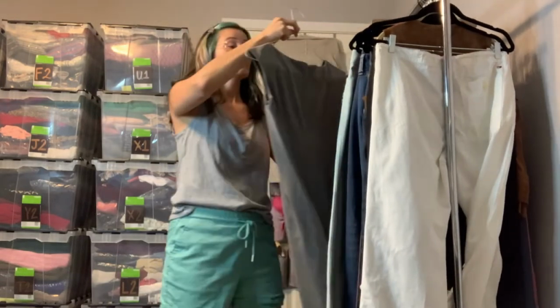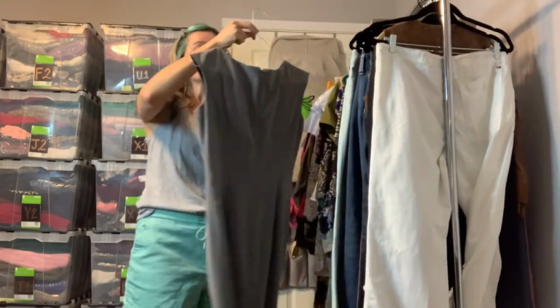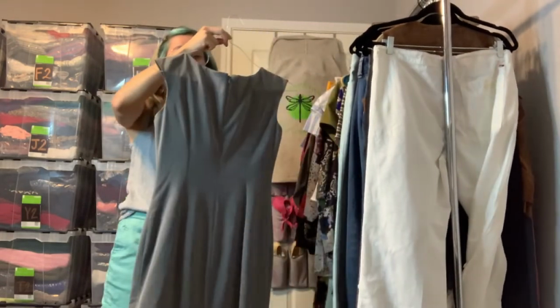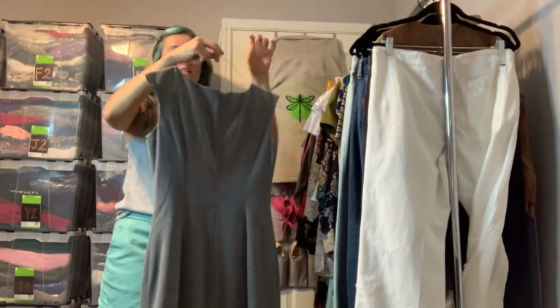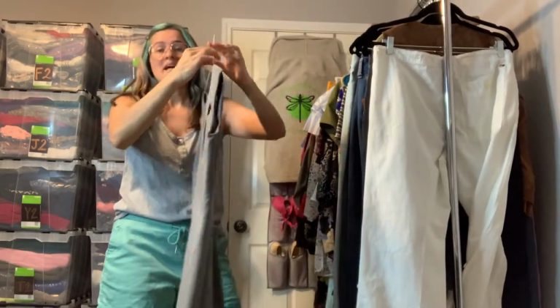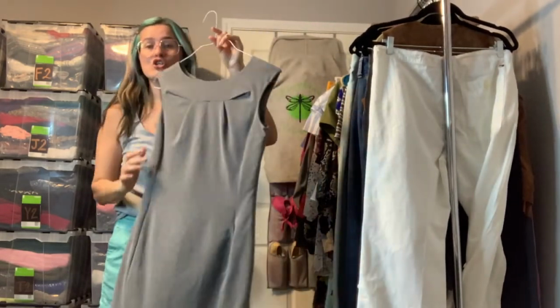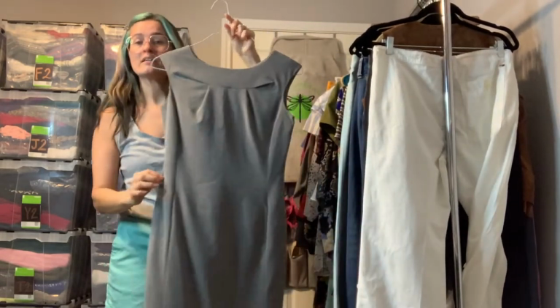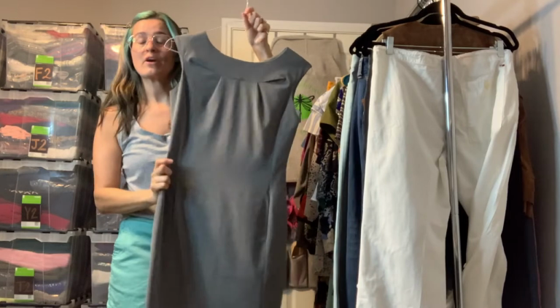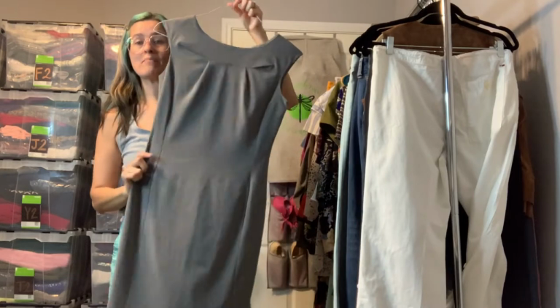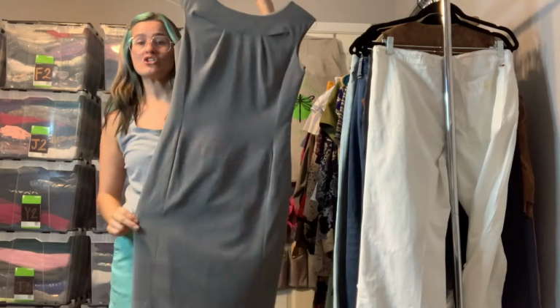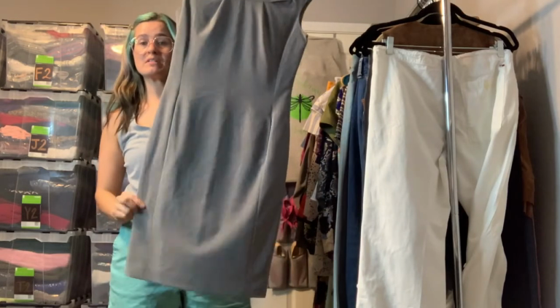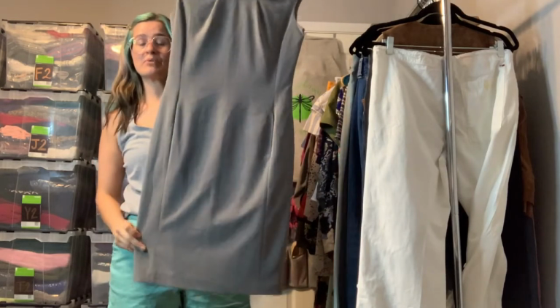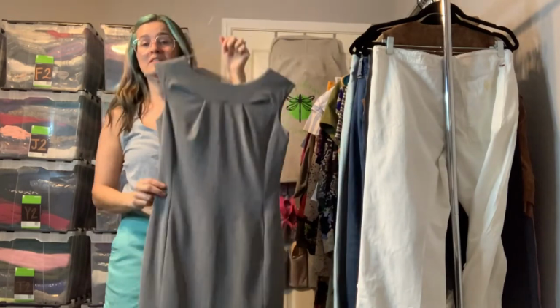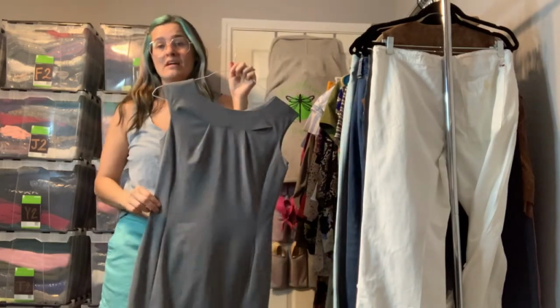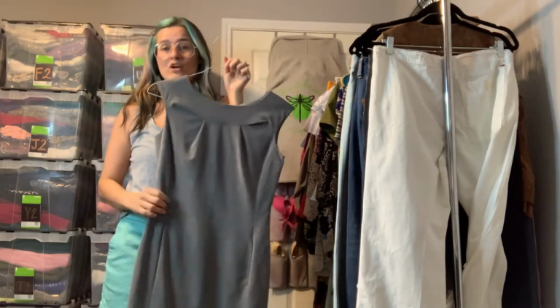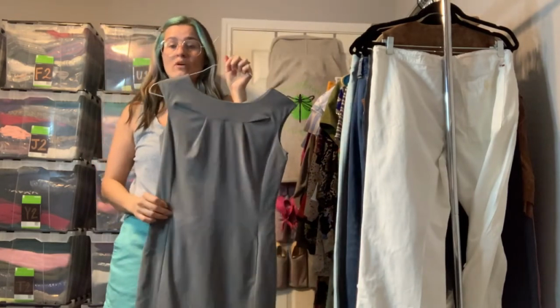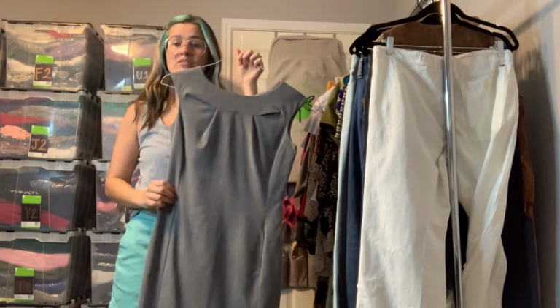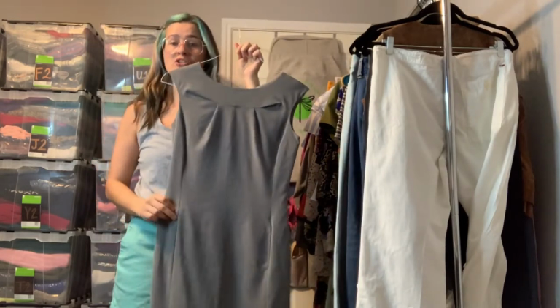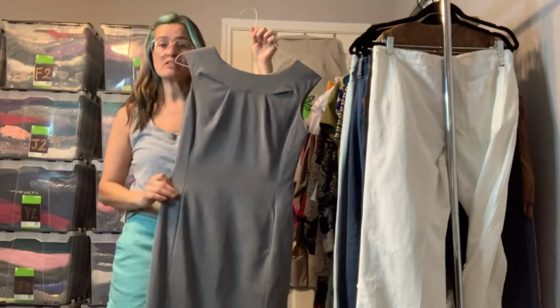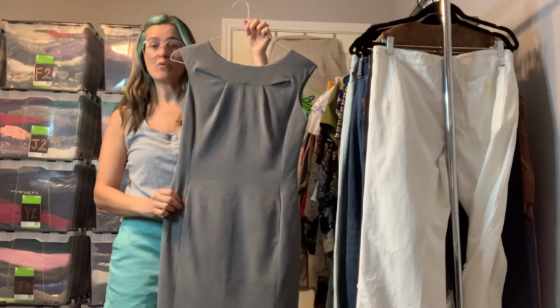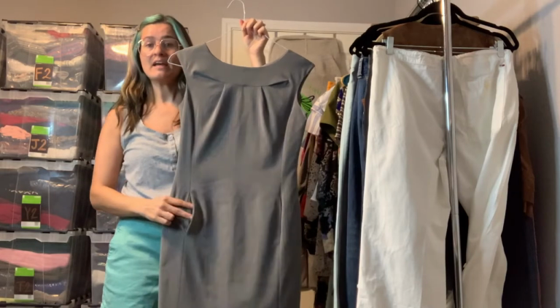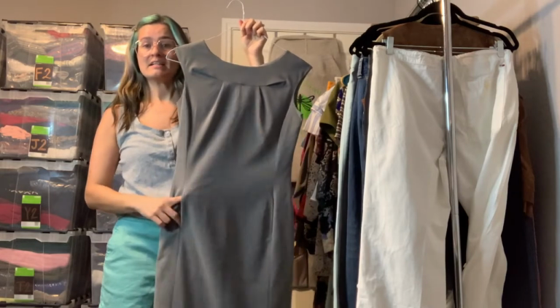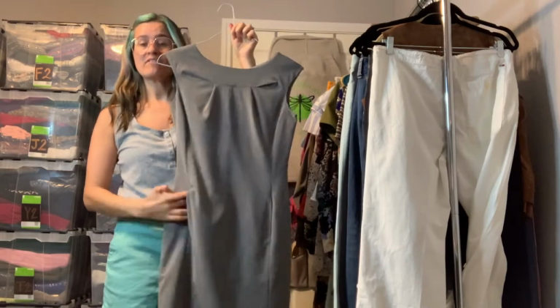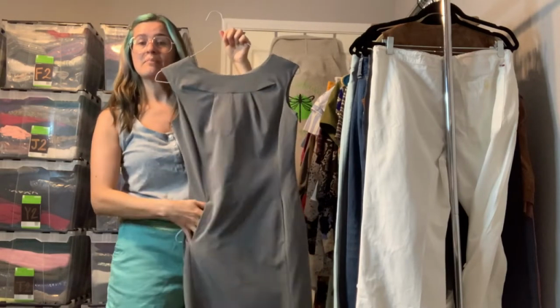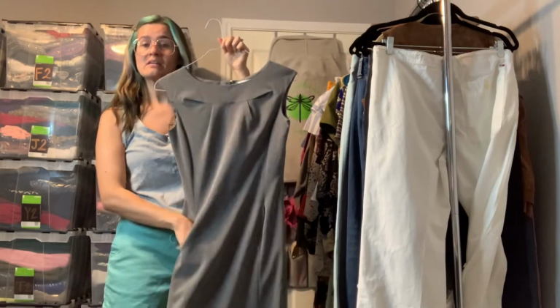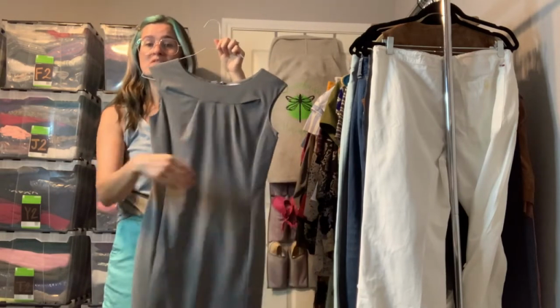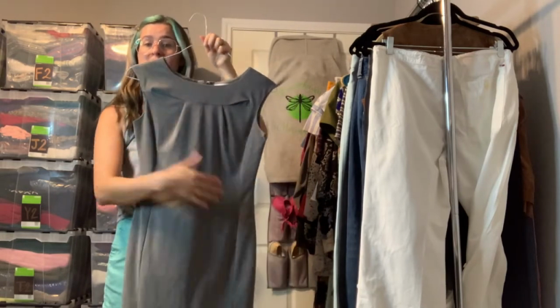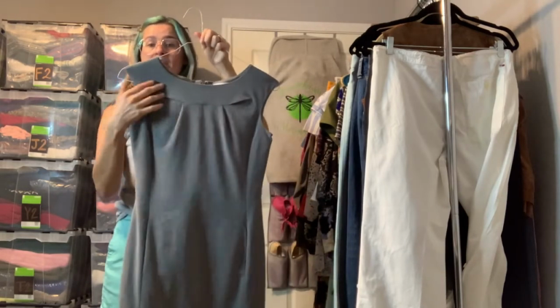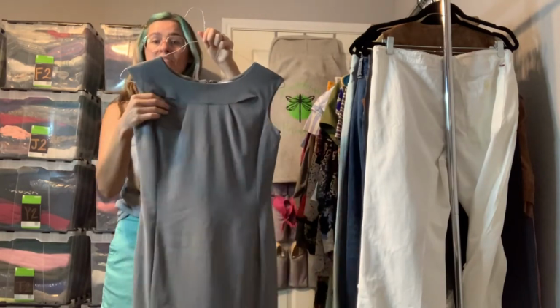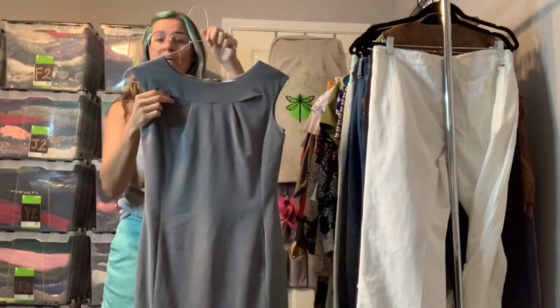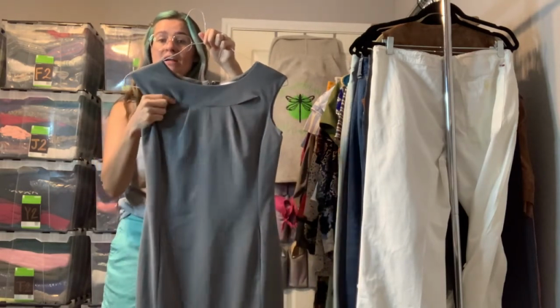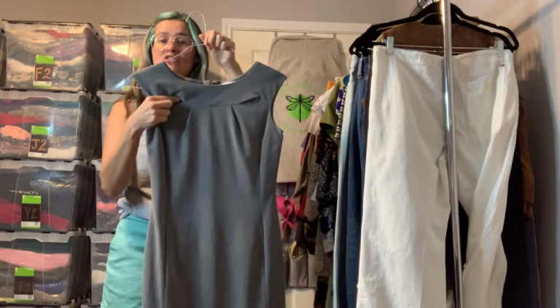This is a Calvin Klein dress in a size 2 — a light gray and white pinstripe. This is the perfect interview dress or for a special office meeting. It does have slit pockets on both sides and a nice little cutout, giving it a more modern, trendy look.